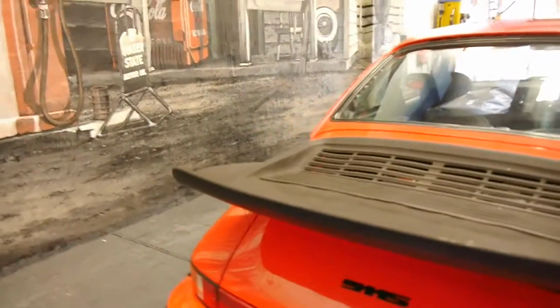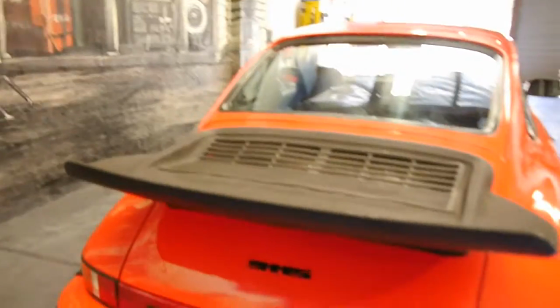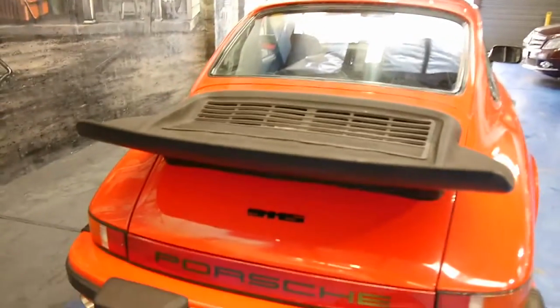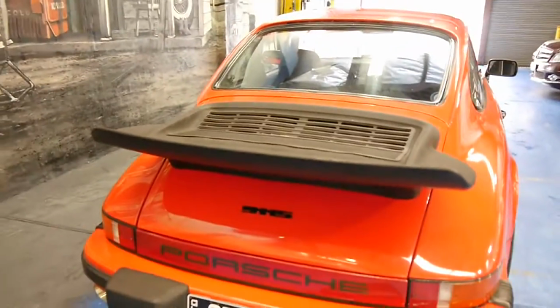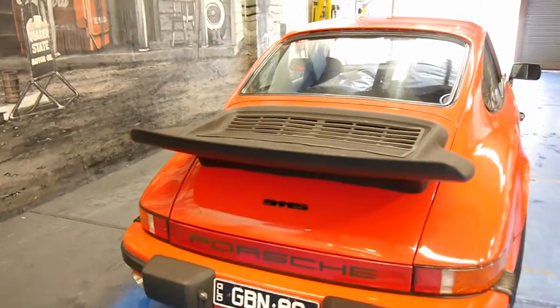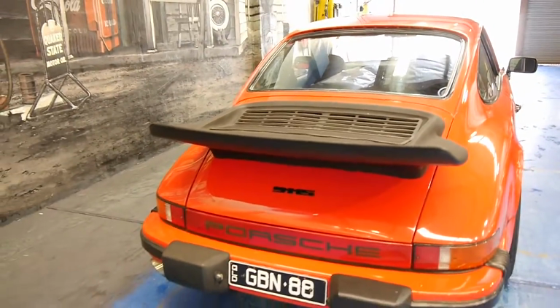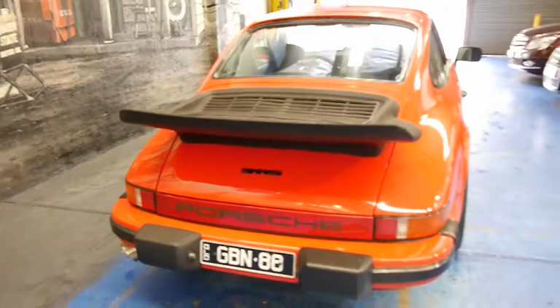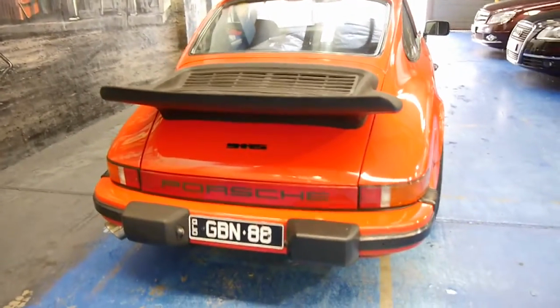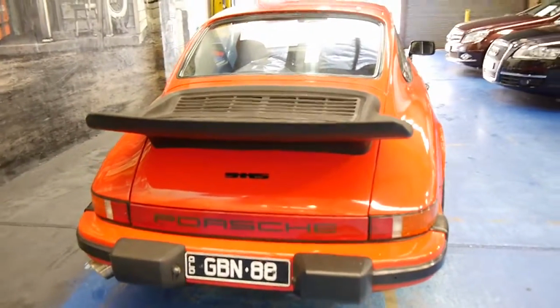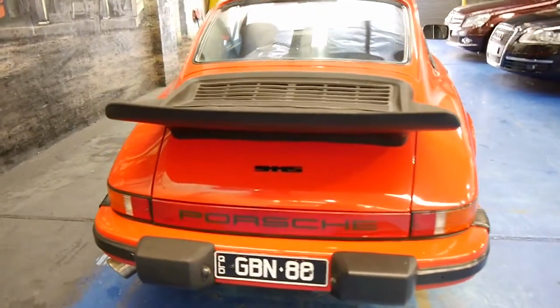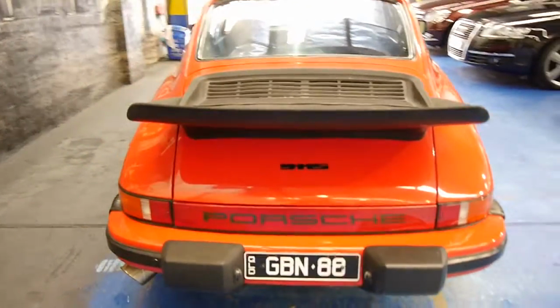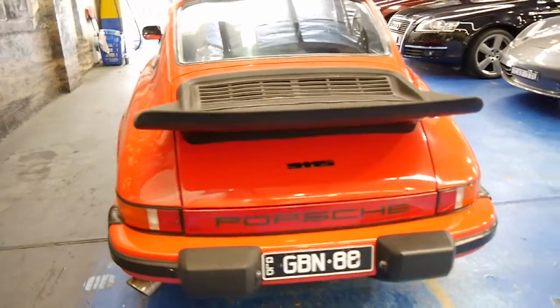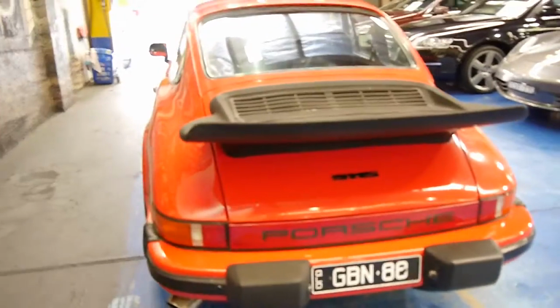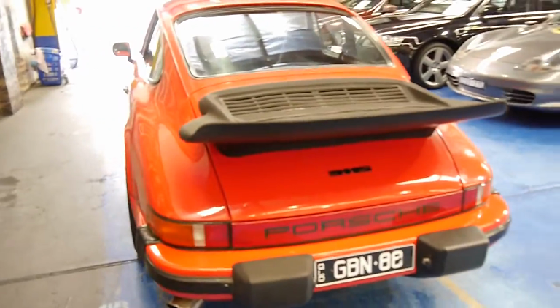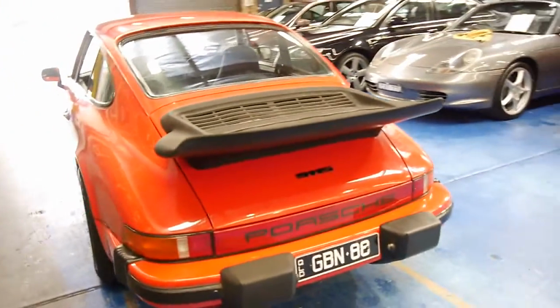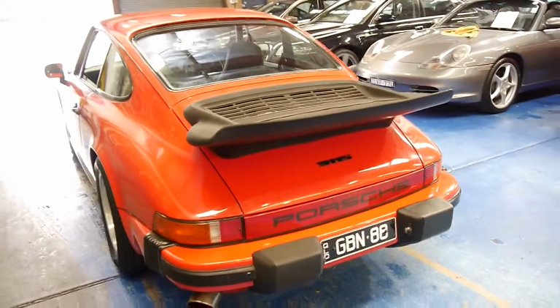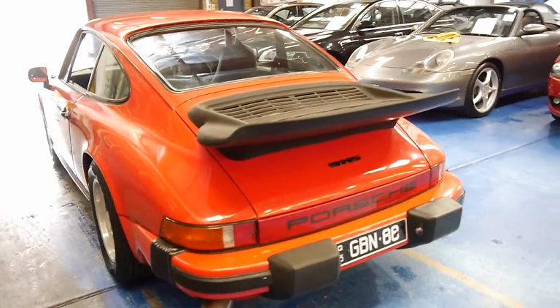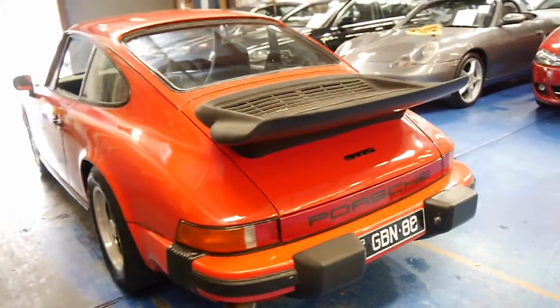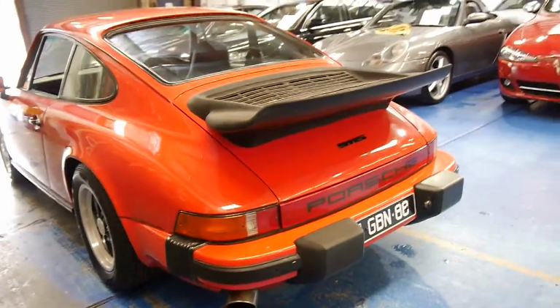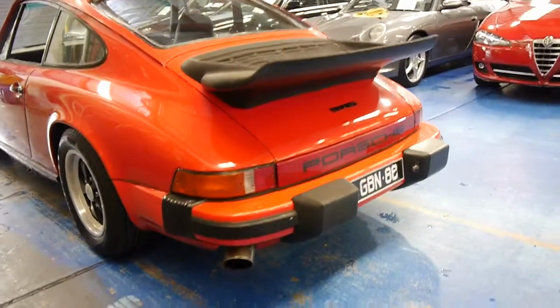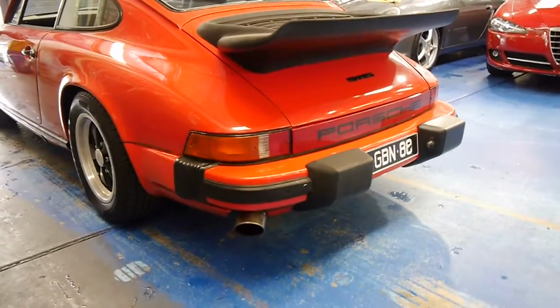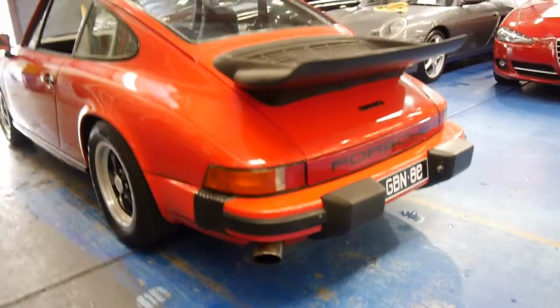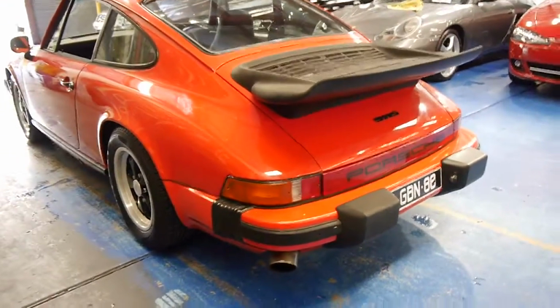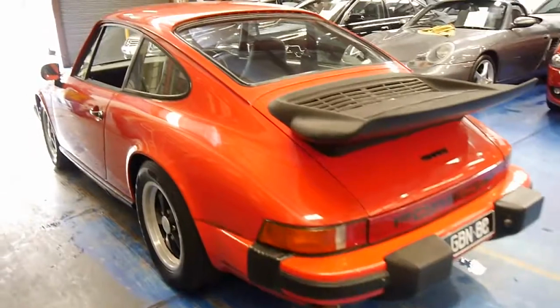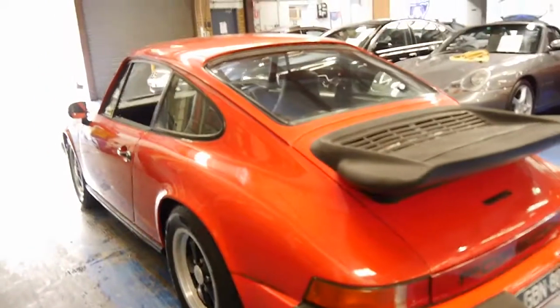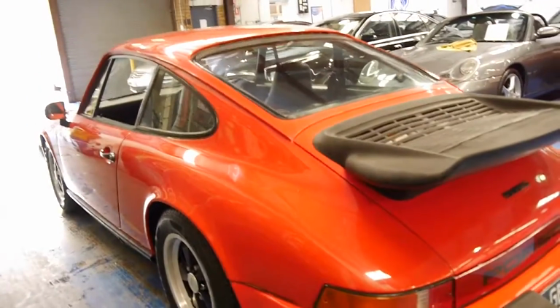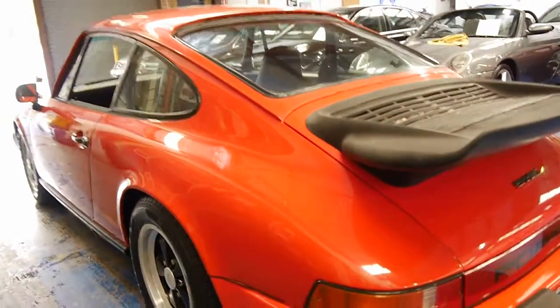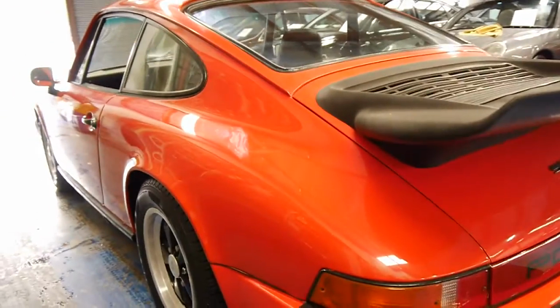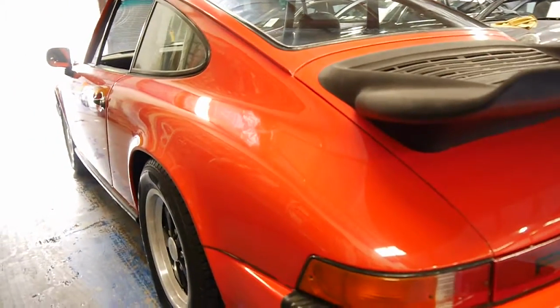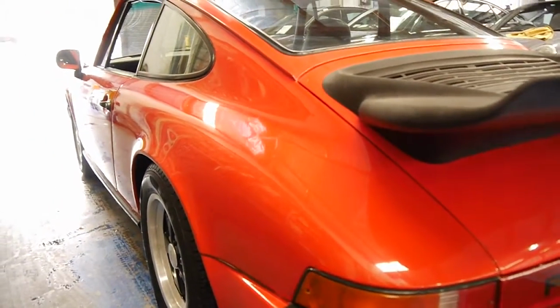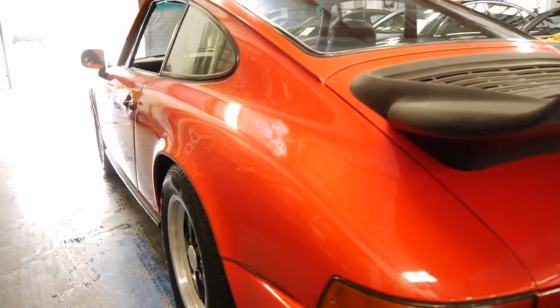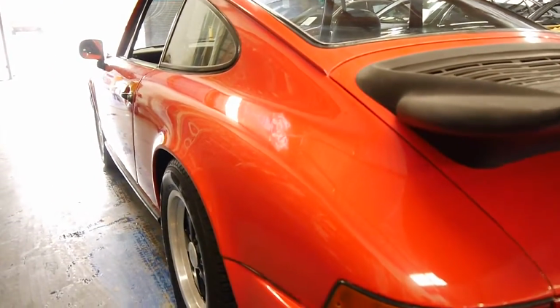It came from Queensland. I believe it is still registered in Queensland, but we can definitely put New South Wales registration on this car. It's got a nice big exhaust. It sounds fantastic. Looking down the sides, it seems pretty good, really.